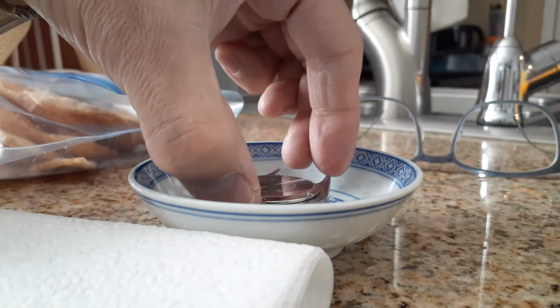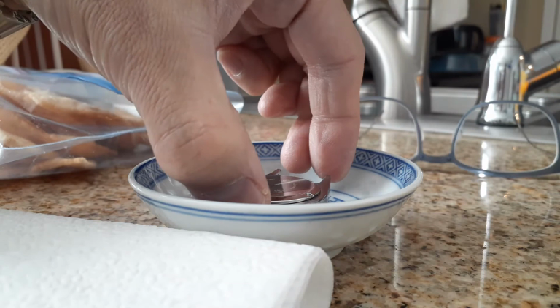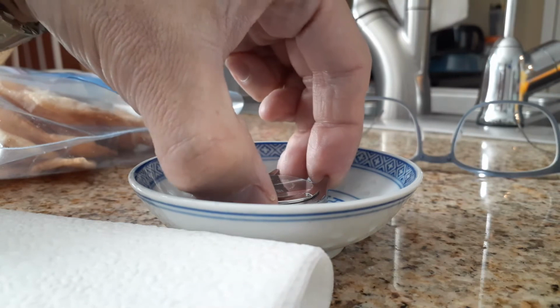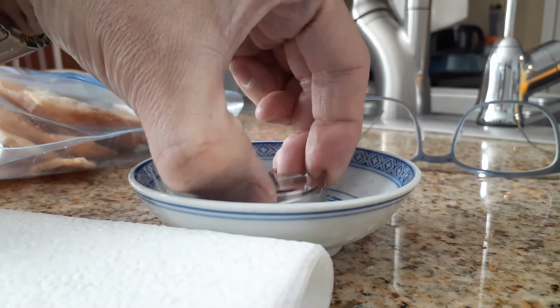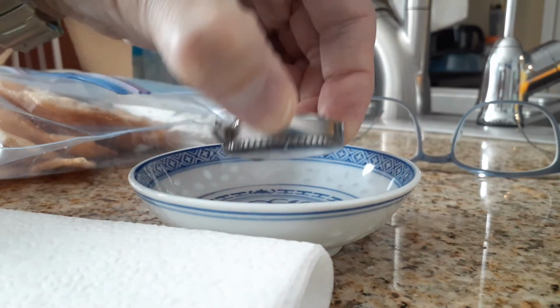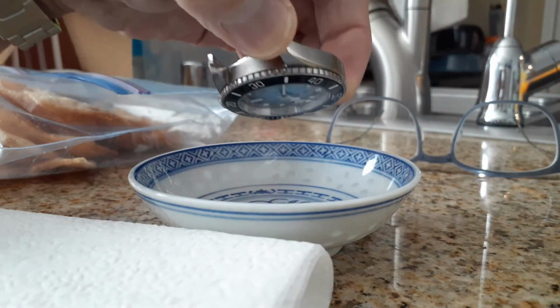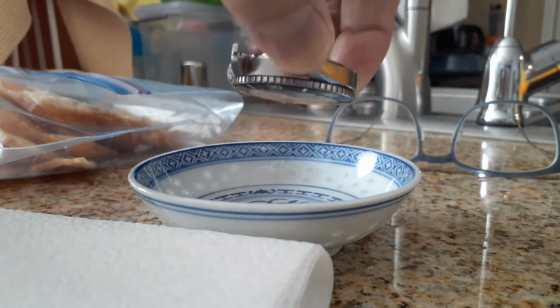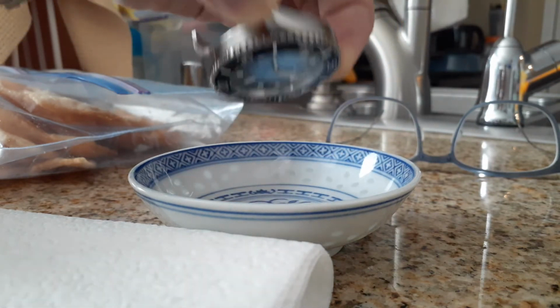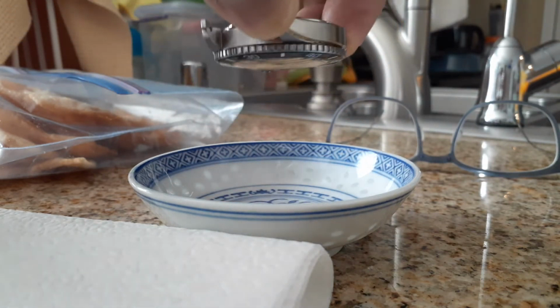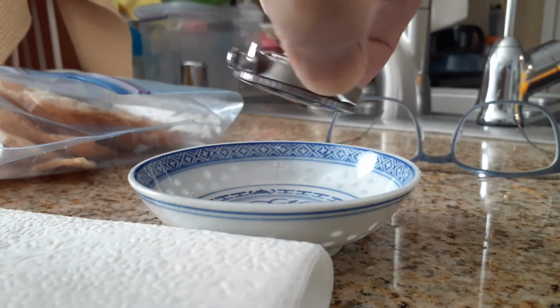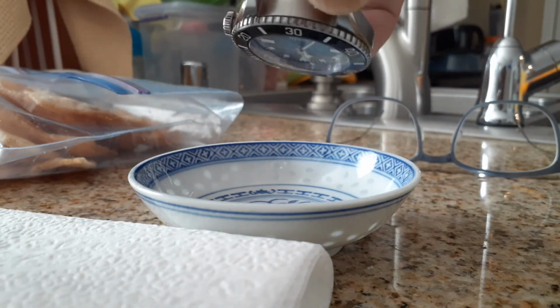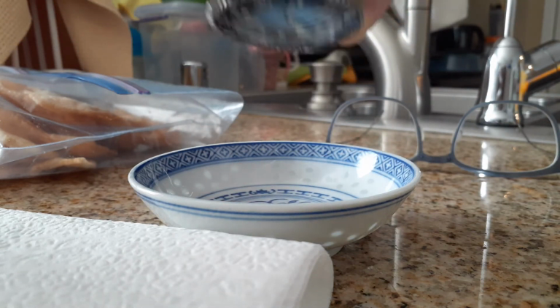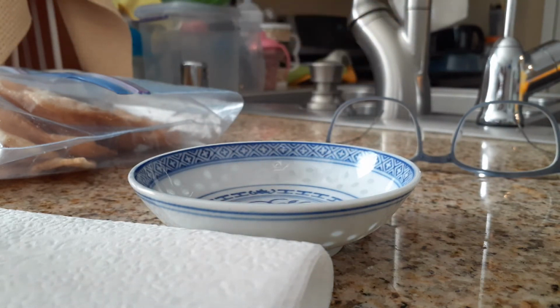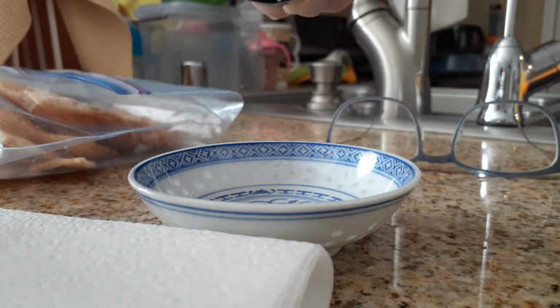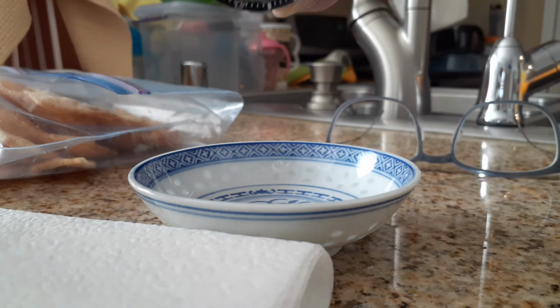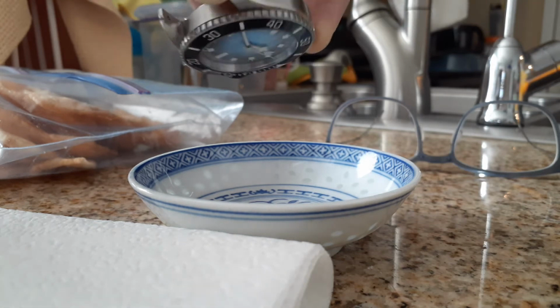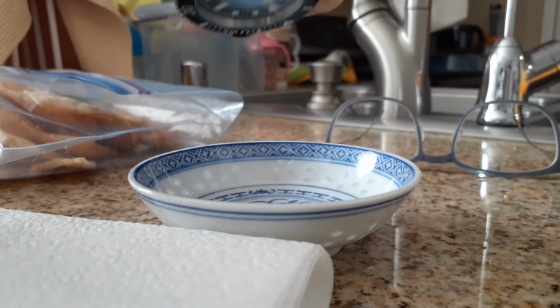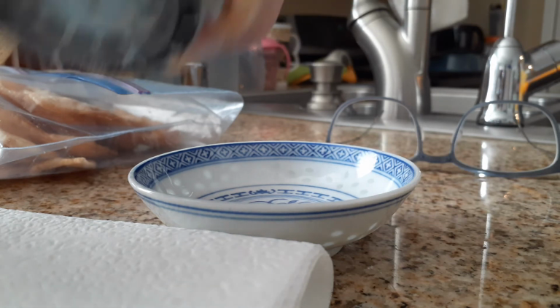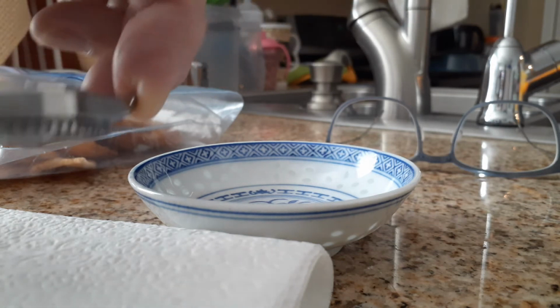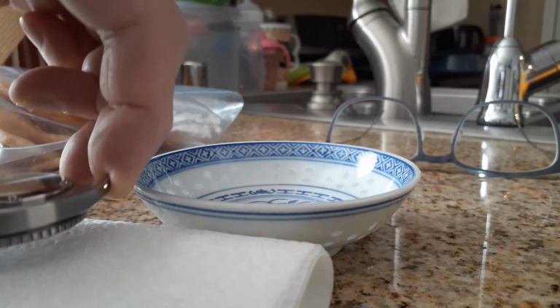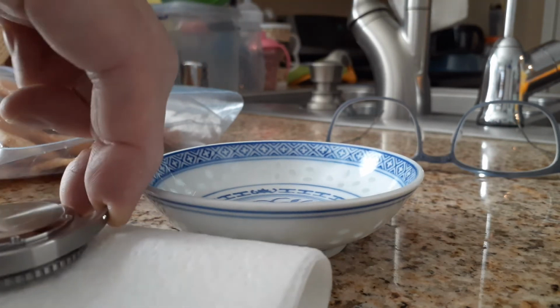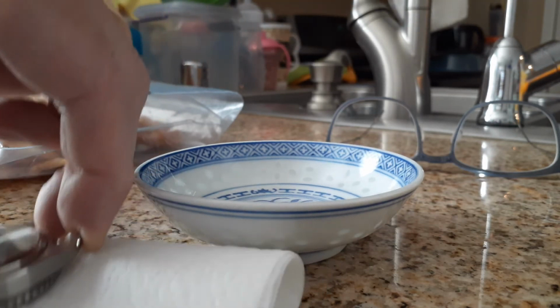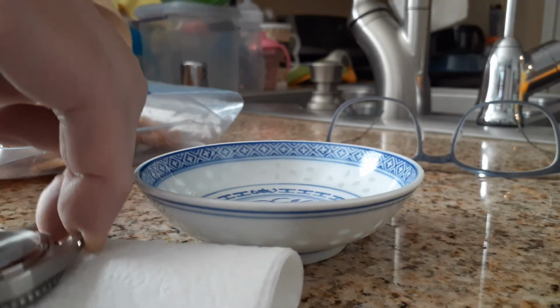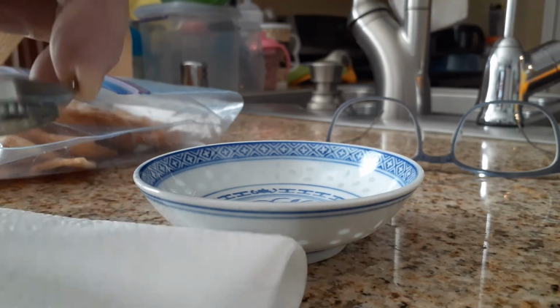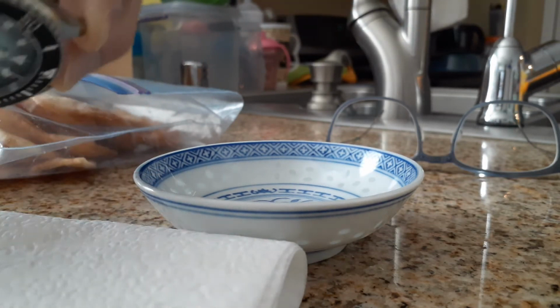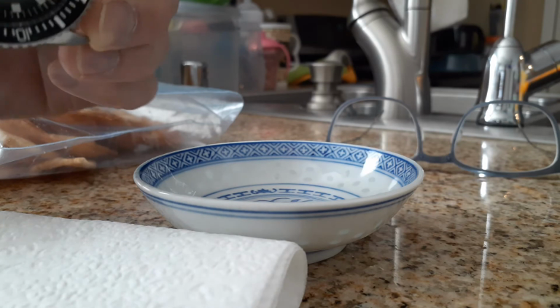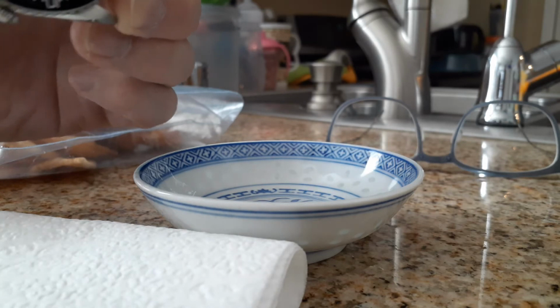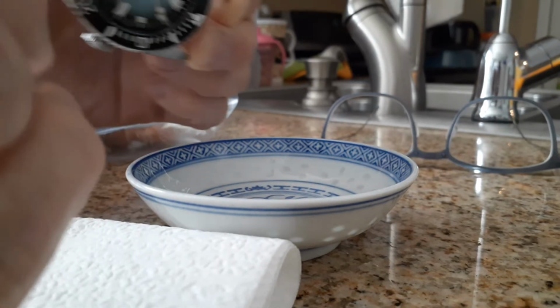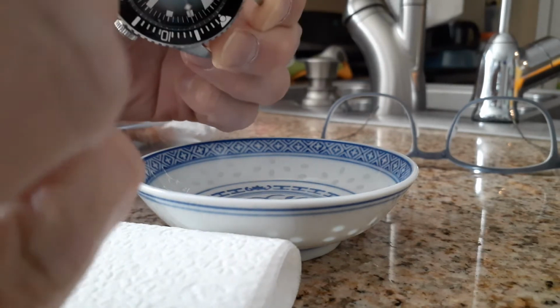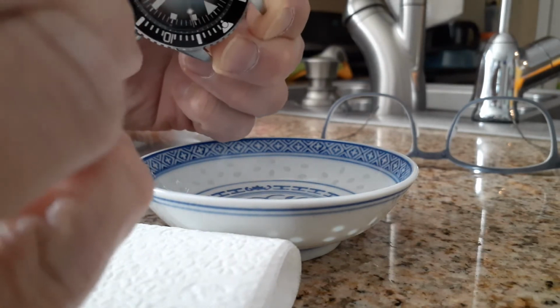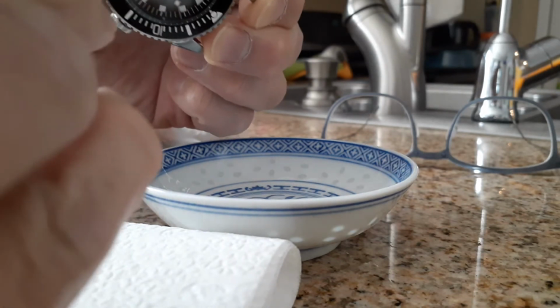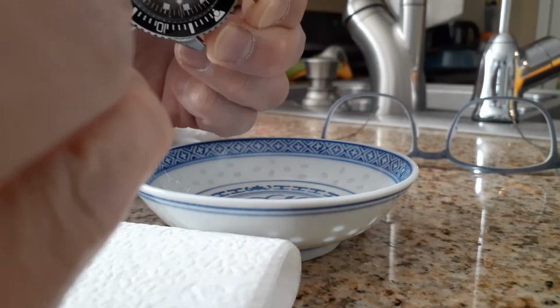Okay, let's see. Let's dry it off slightly and see if I can get it.